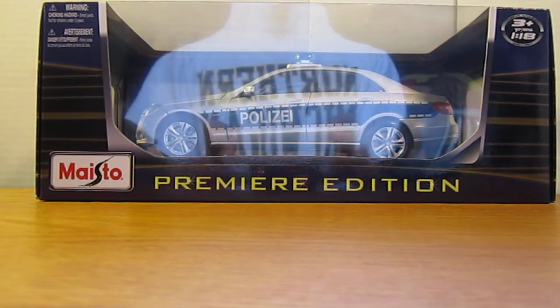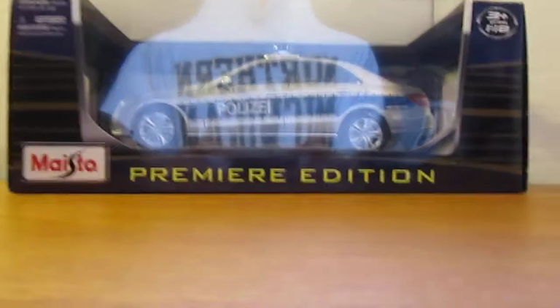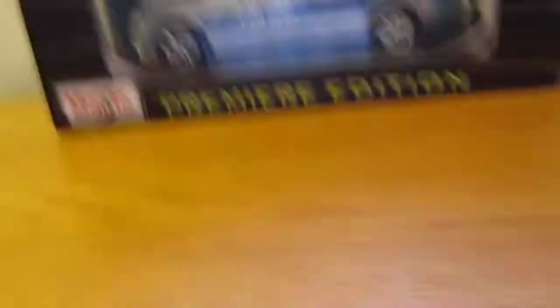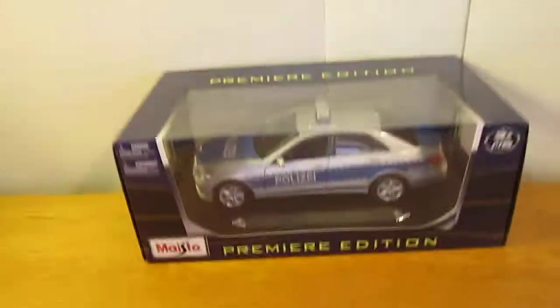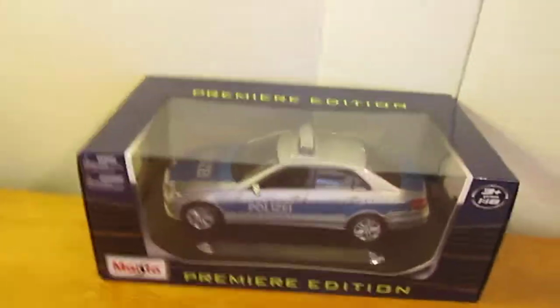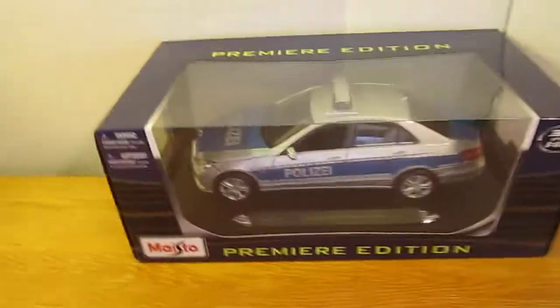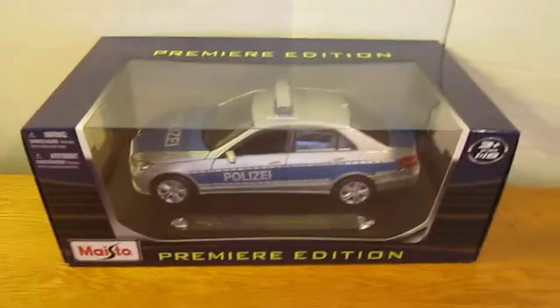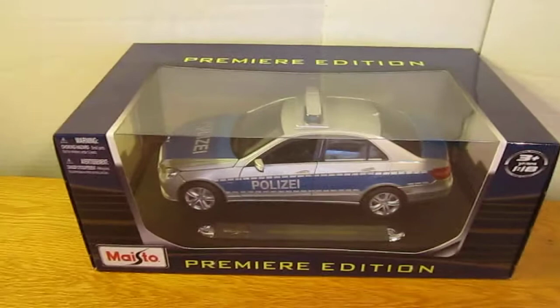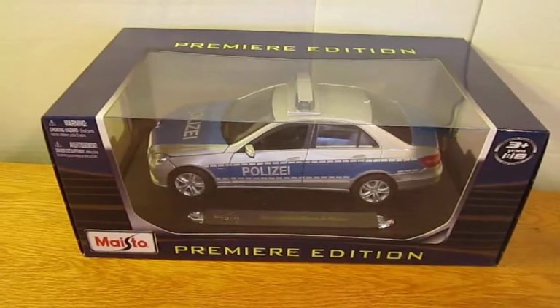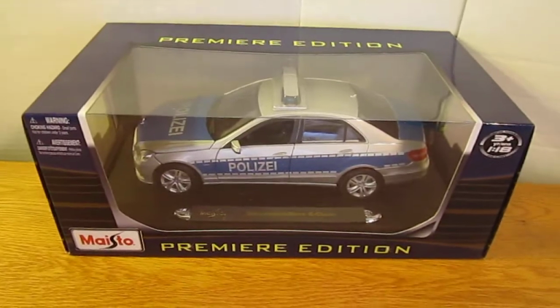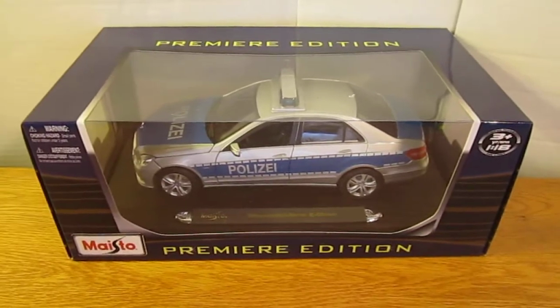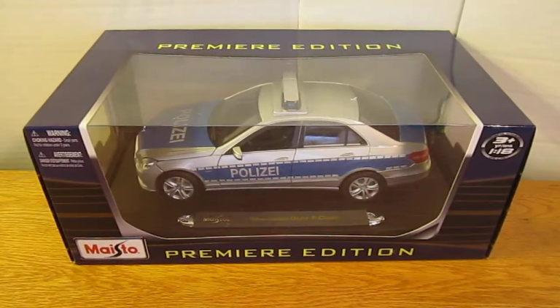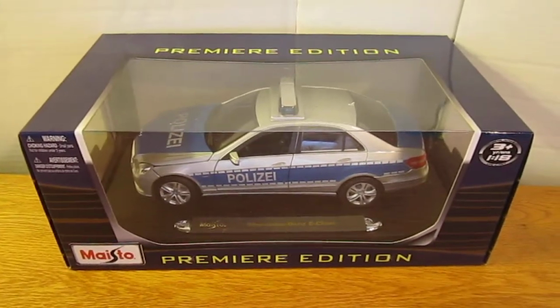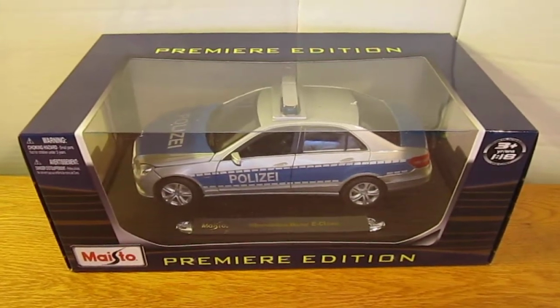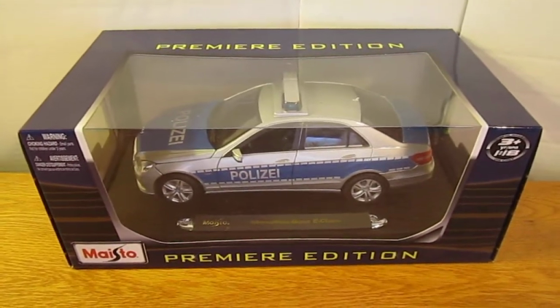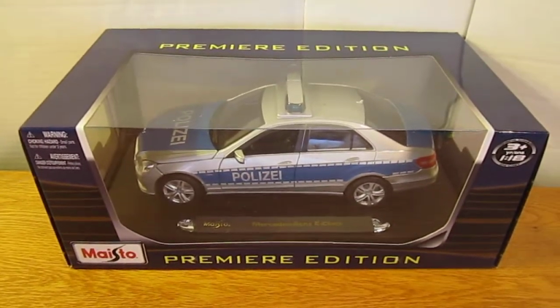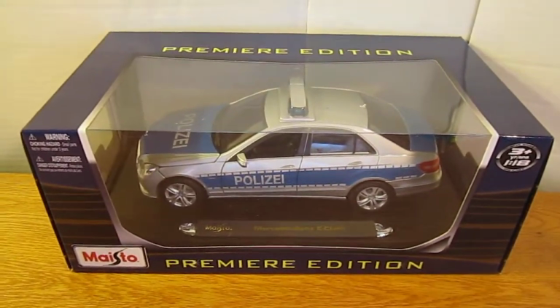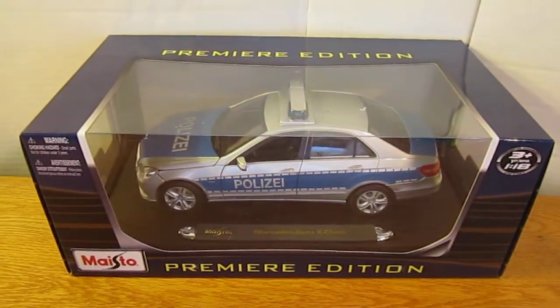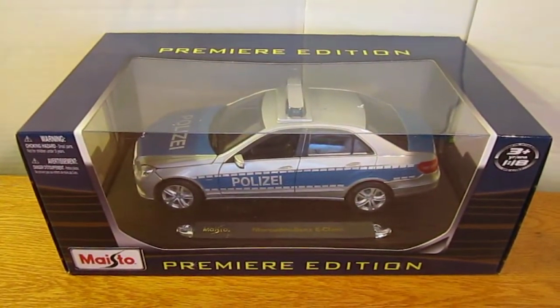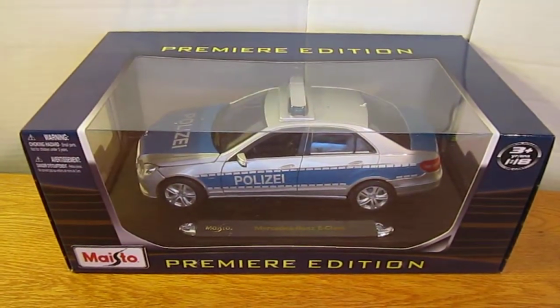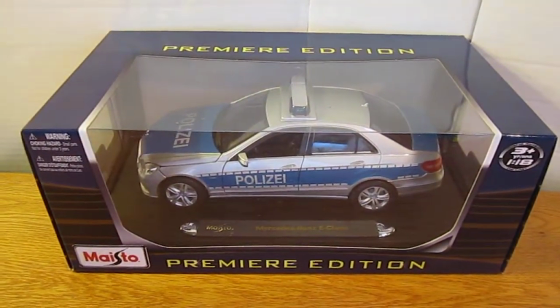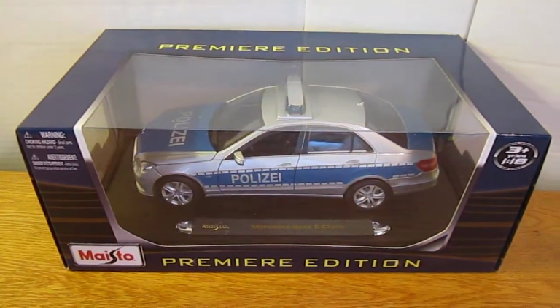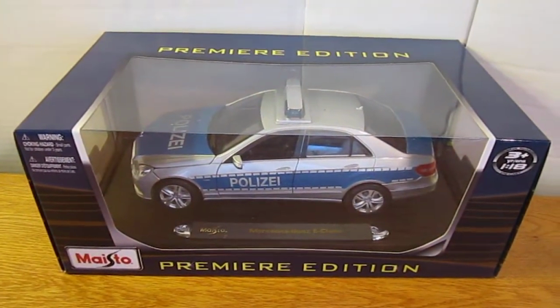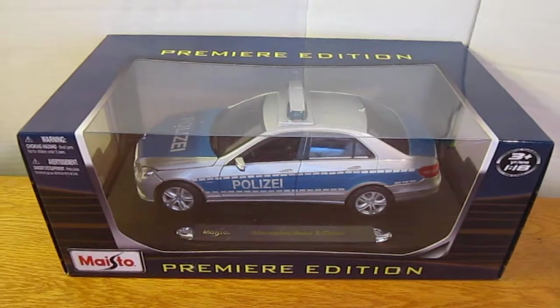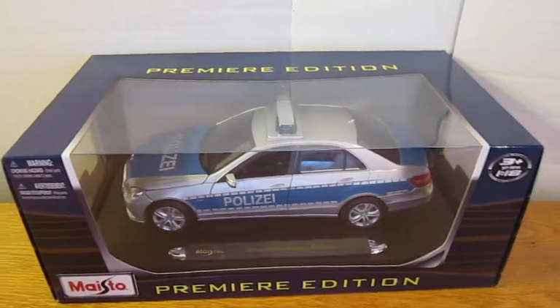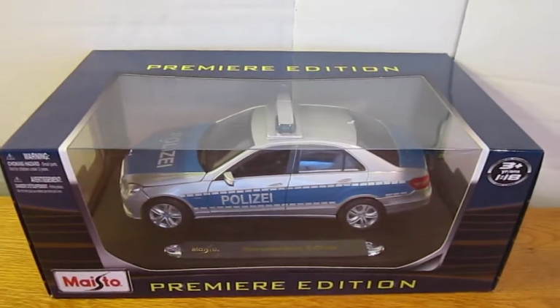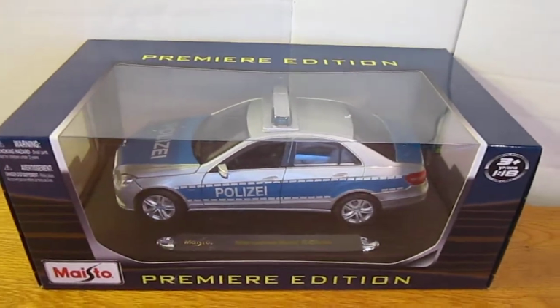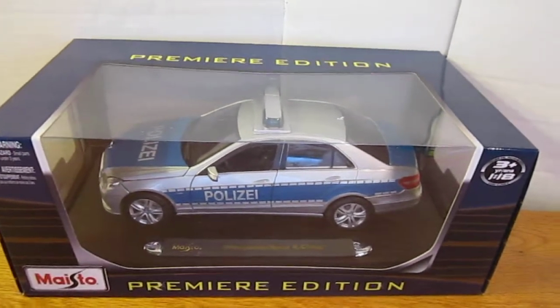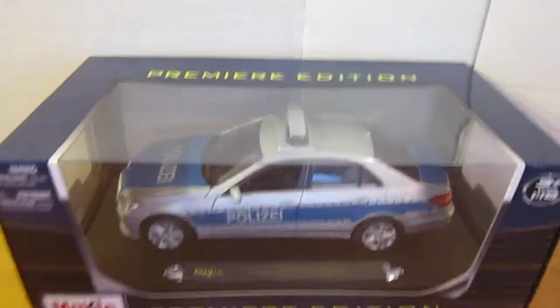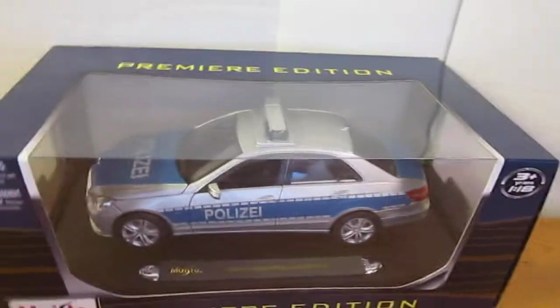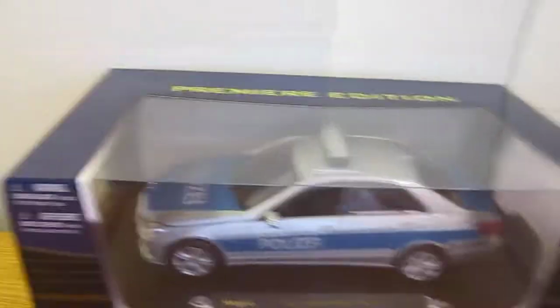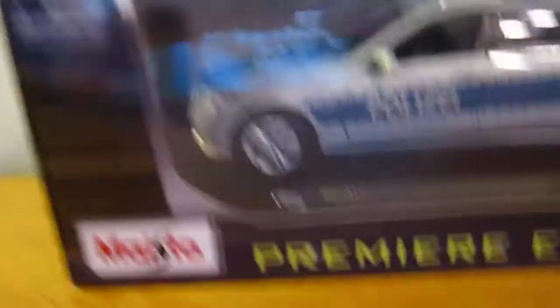To start off, I got this for my birthday, so I got it shipped to my house. It costs around 30 bucks, and it looks a really good deal because it's Maisto, so it should be good.